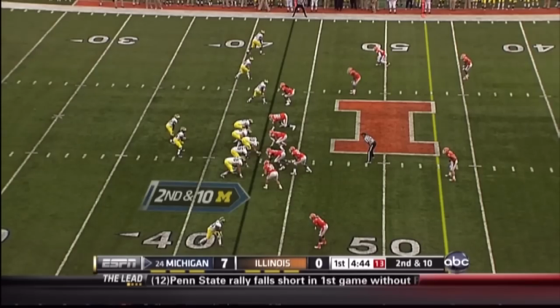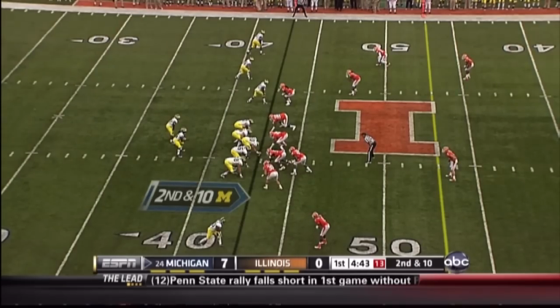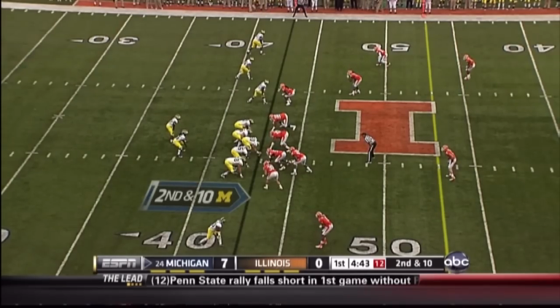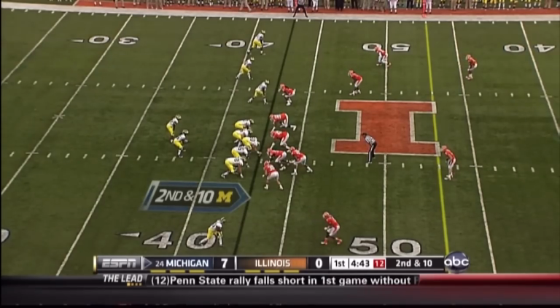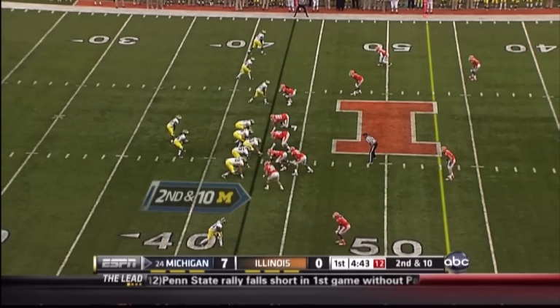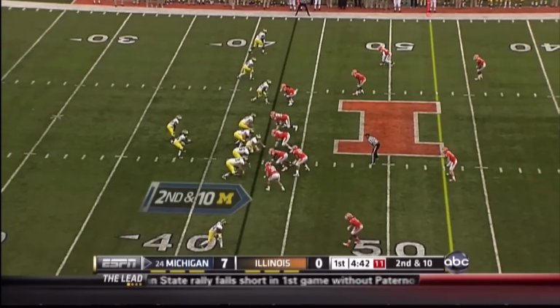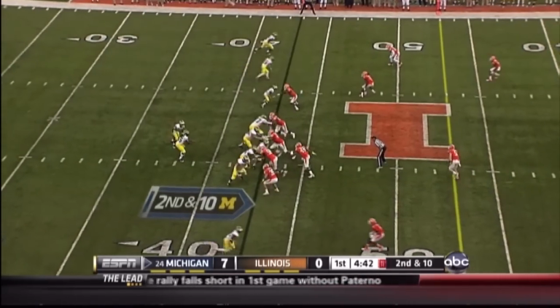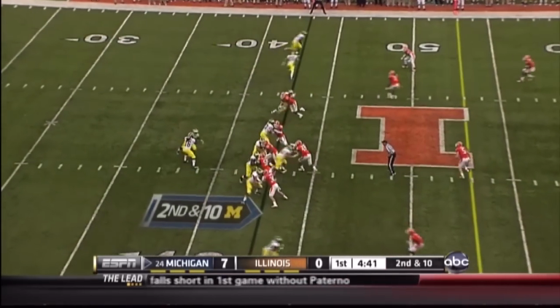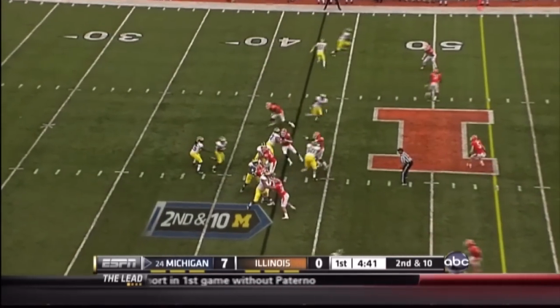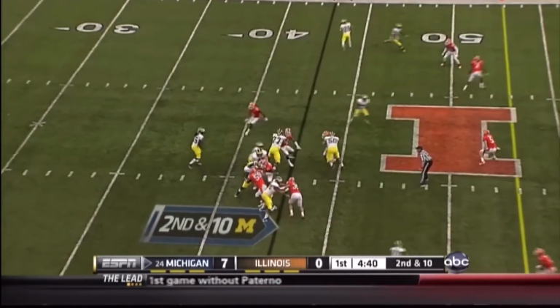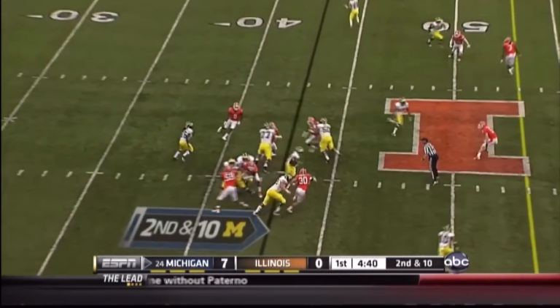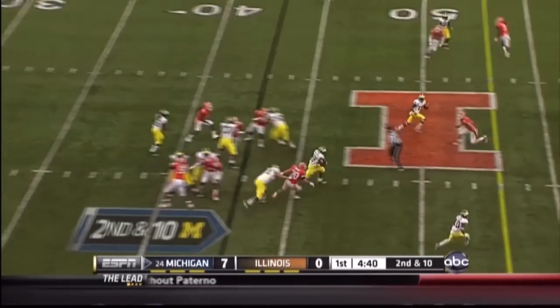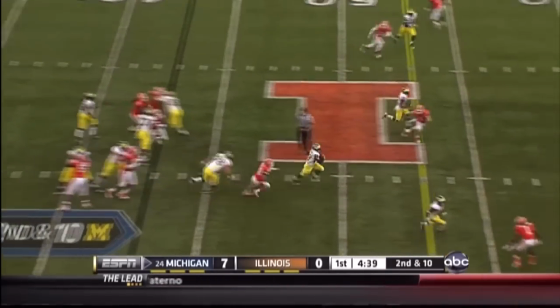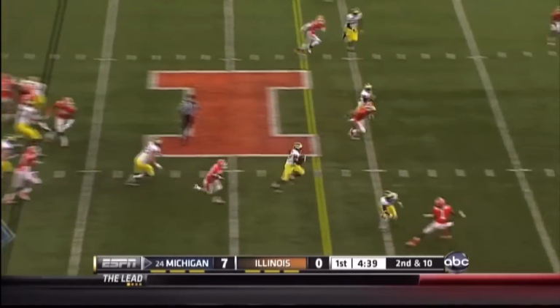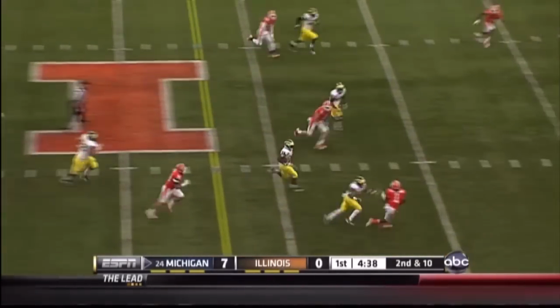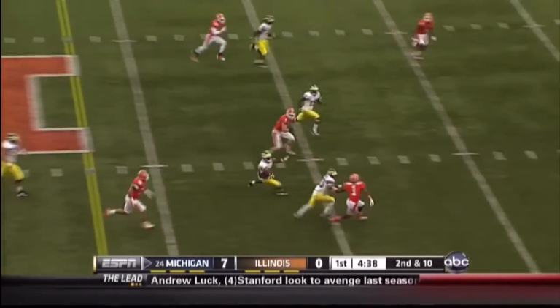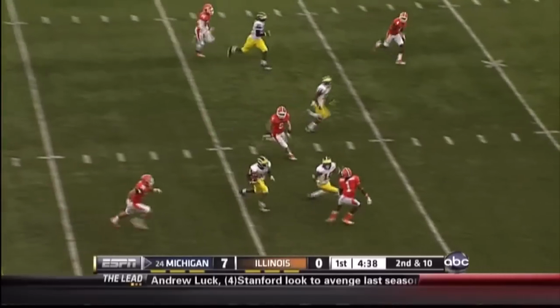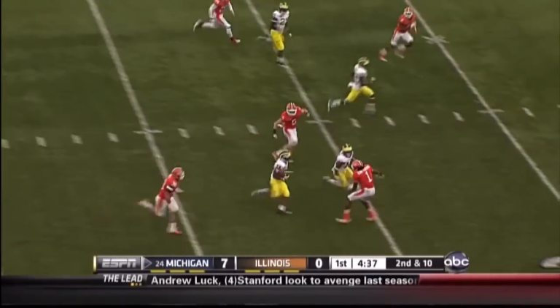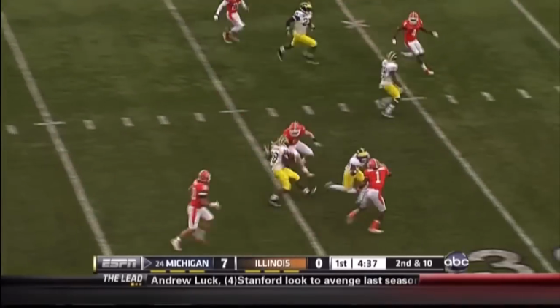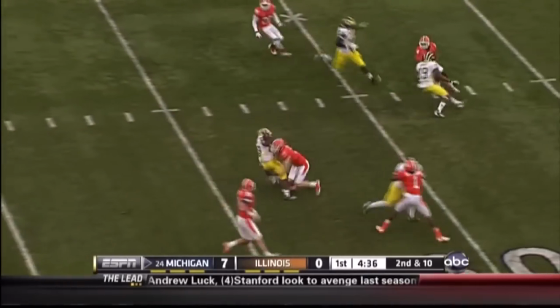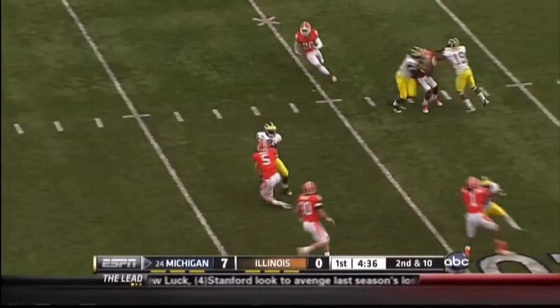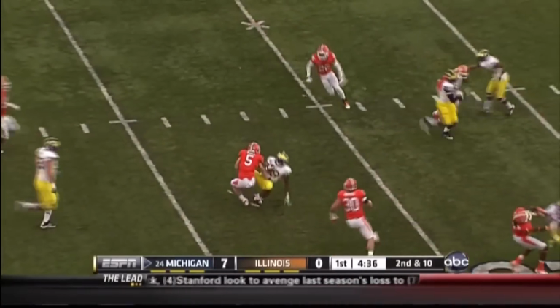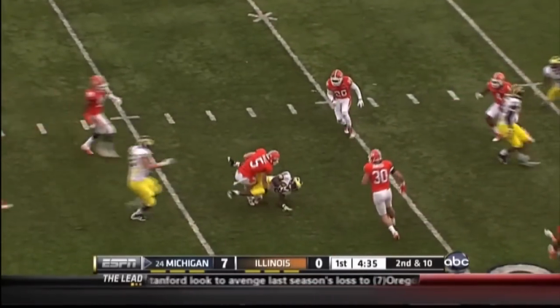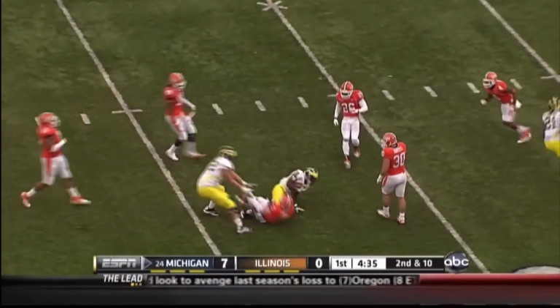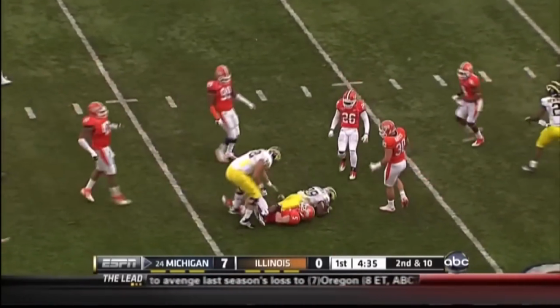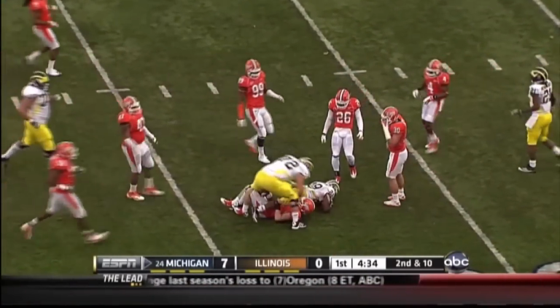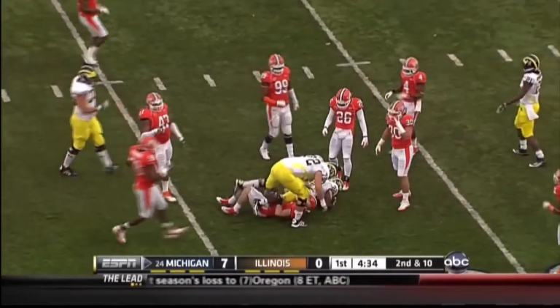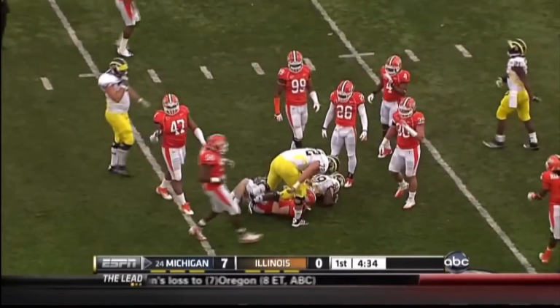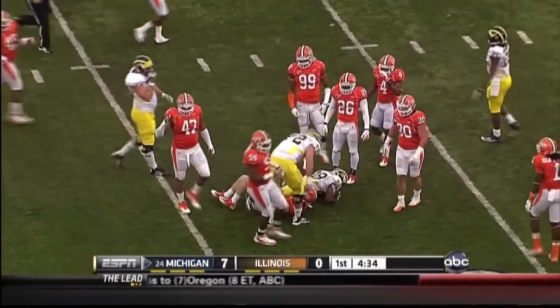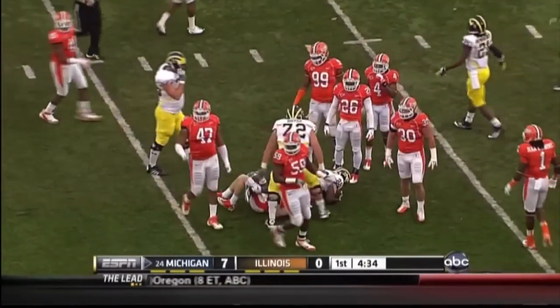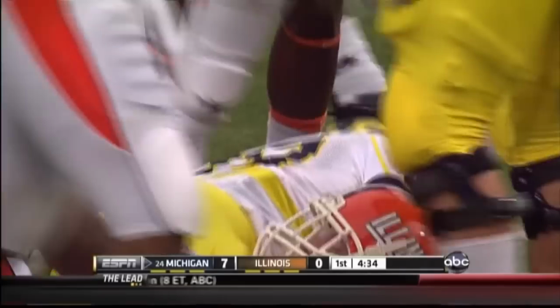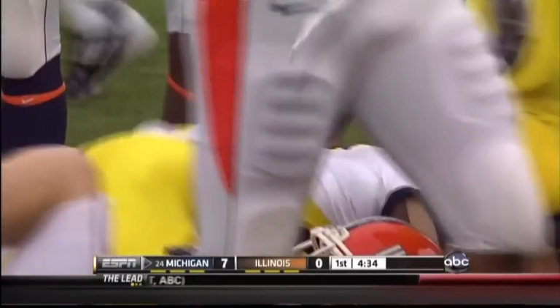Four wide receivers in. It's the handoff. Huge hole for Toussaint — the first down and much more. Toussaint up to the 32-yard line of Illinois.